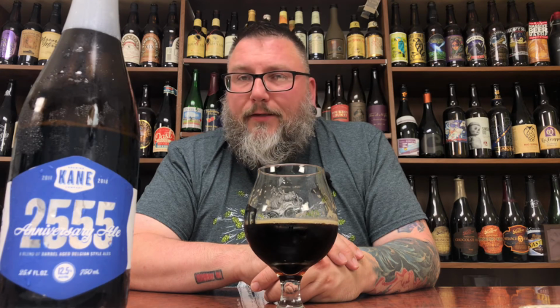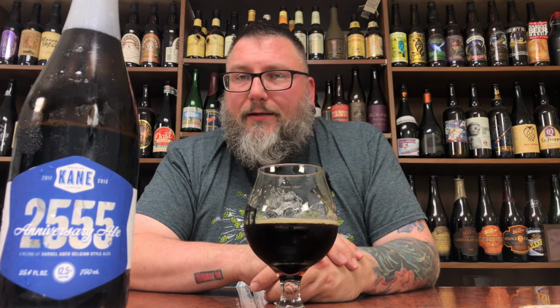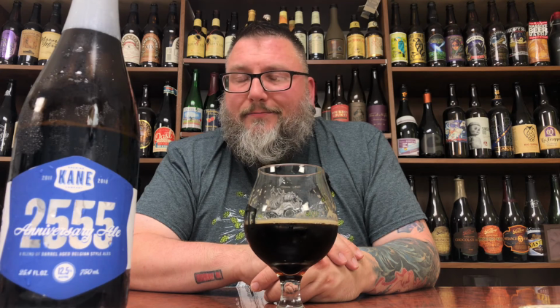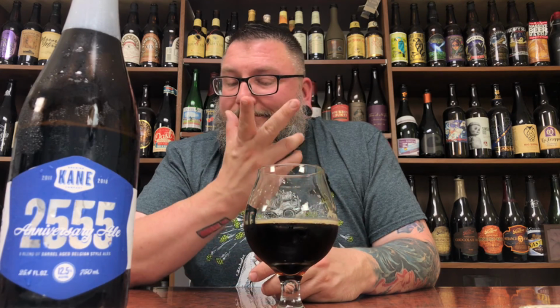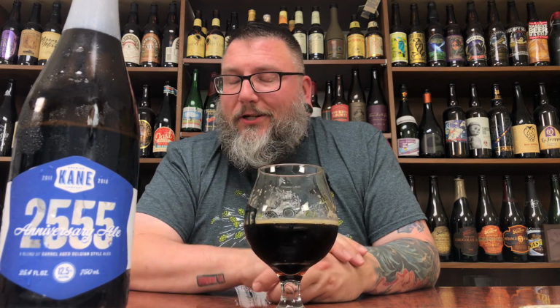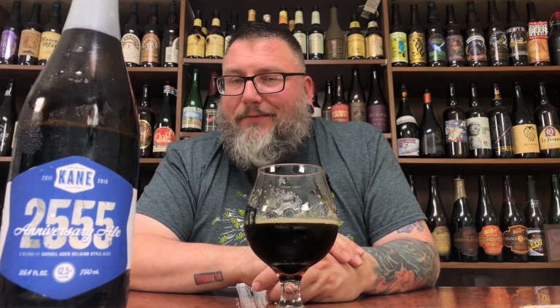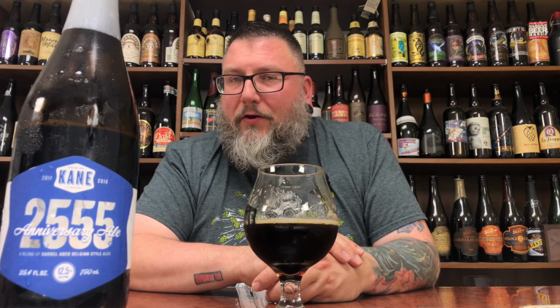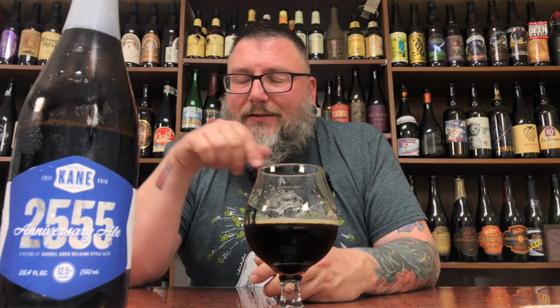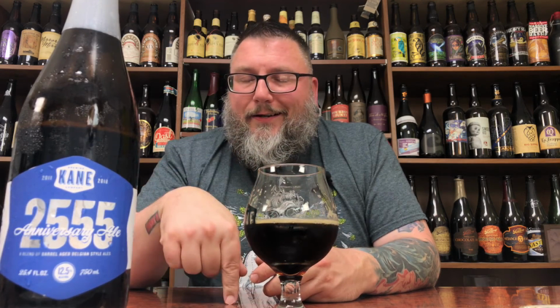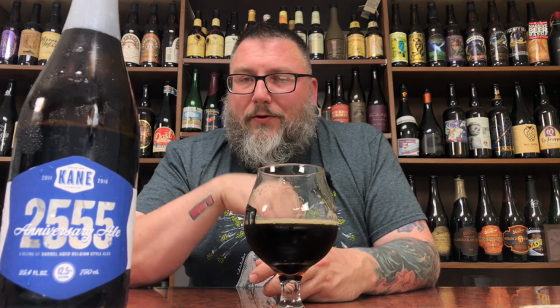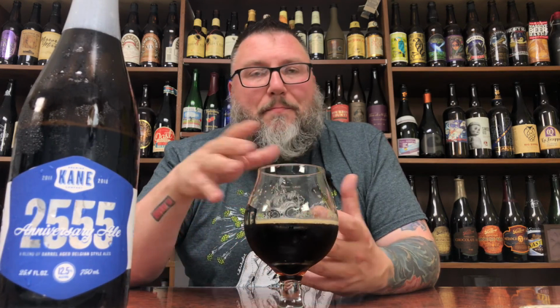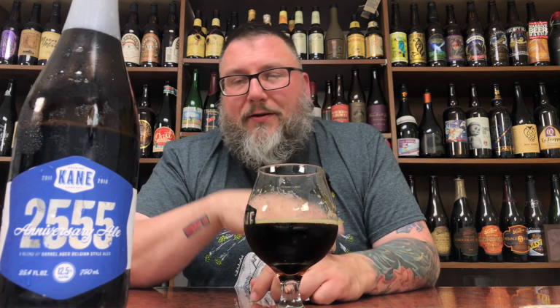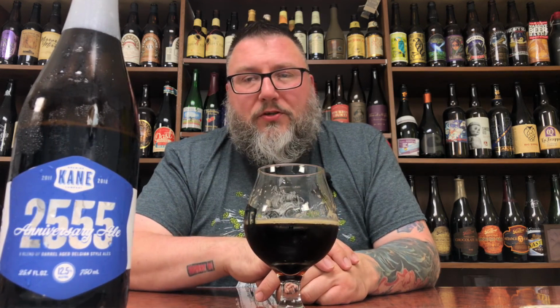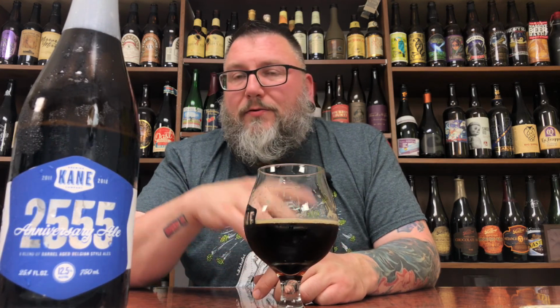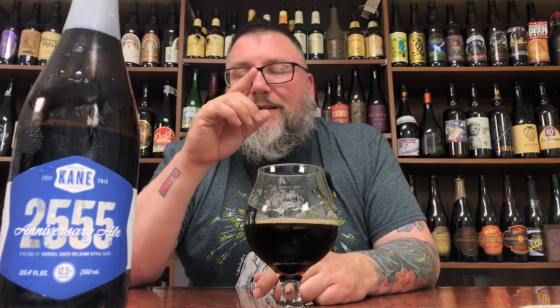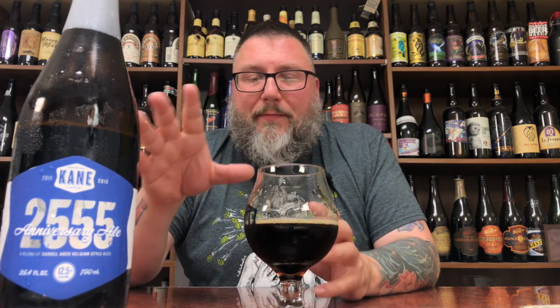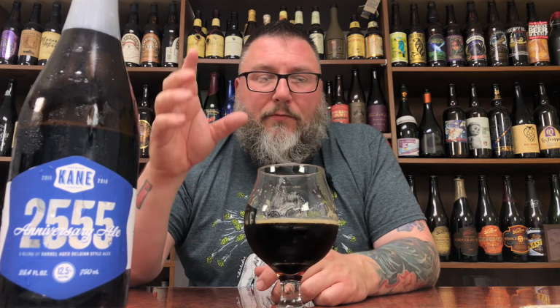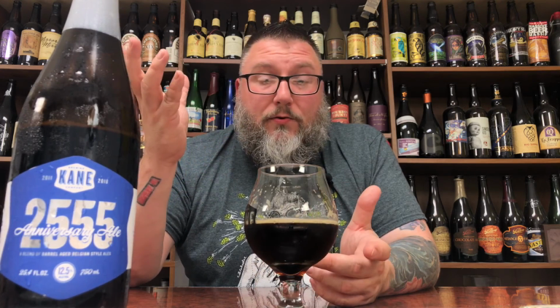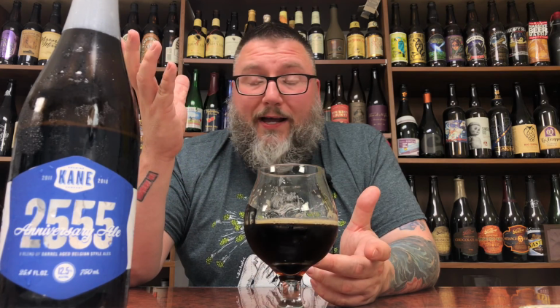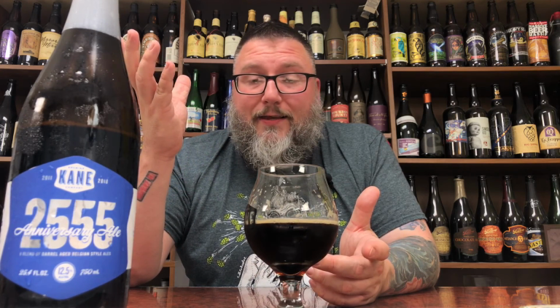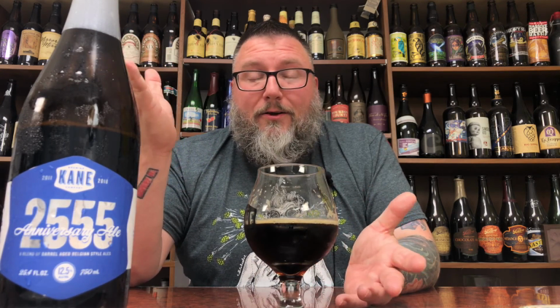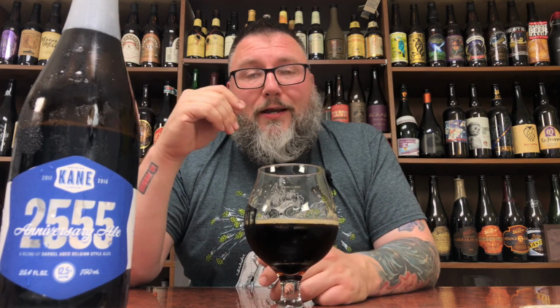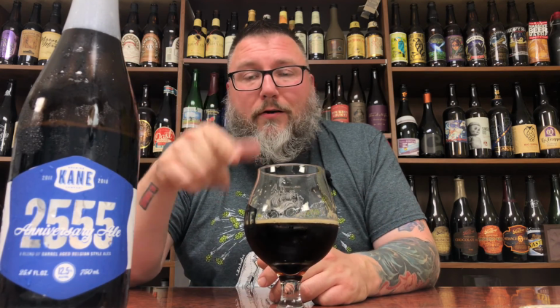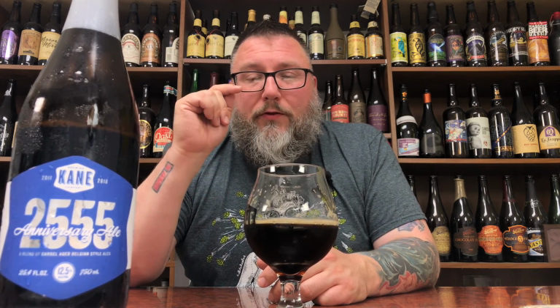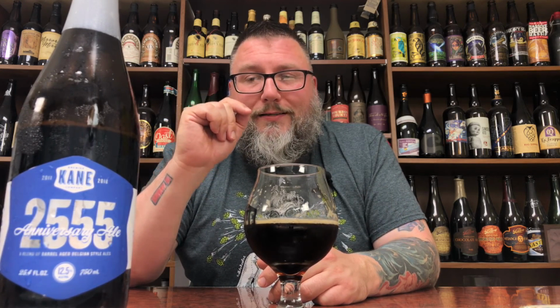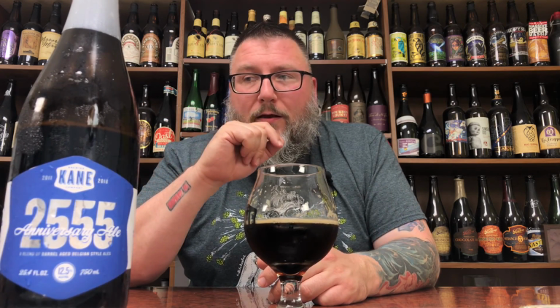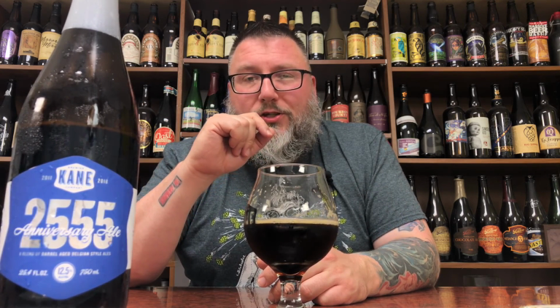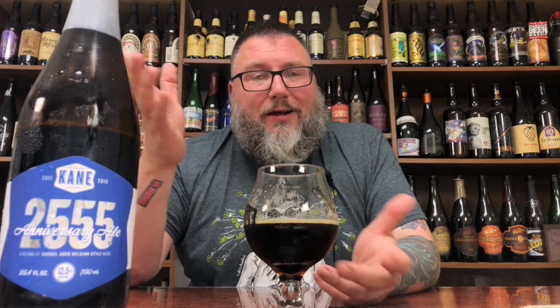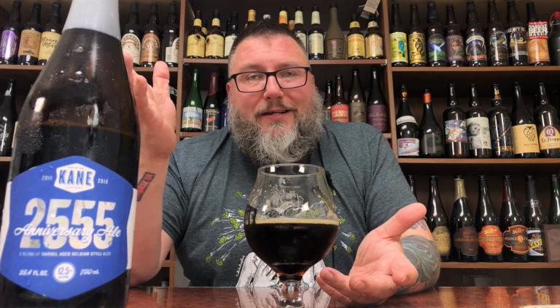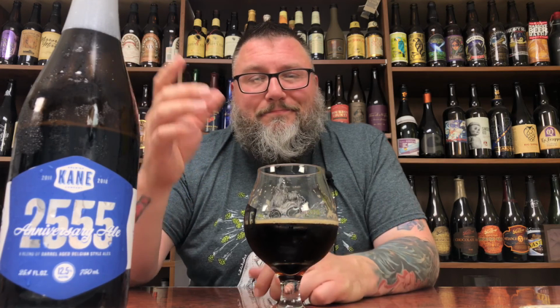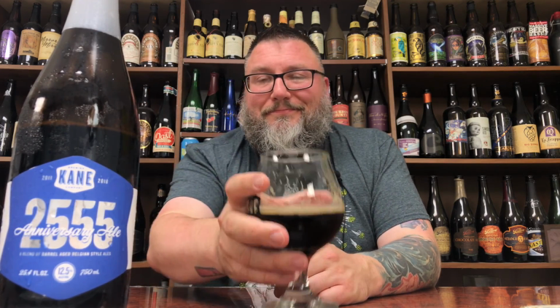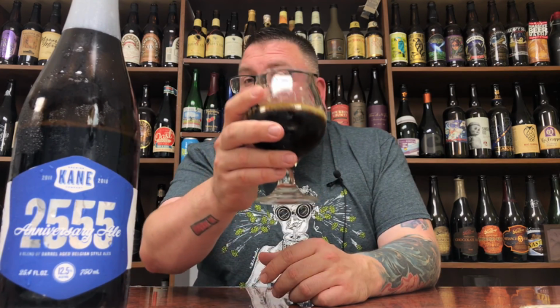Kane, you don't suck at this. So there you go — another review in the books. If you want to talk about it, Massive Beers. If you want to check me out on social media, Beer Massive. If you want to check me out doing the whole podcasting thing — hopefully you guys enjoyed the review. Hopefully you're enjoying a nice little Belgian jam right now. Hope to see you next time. Cheers.